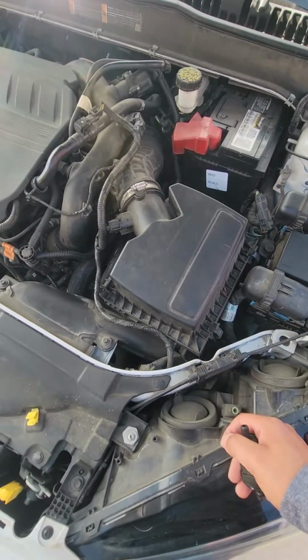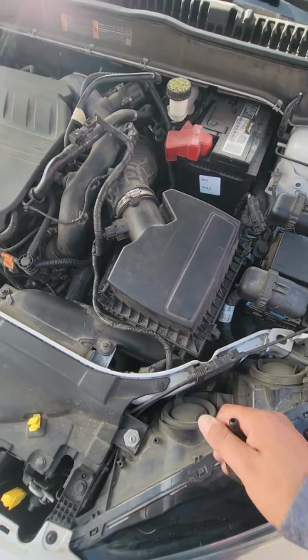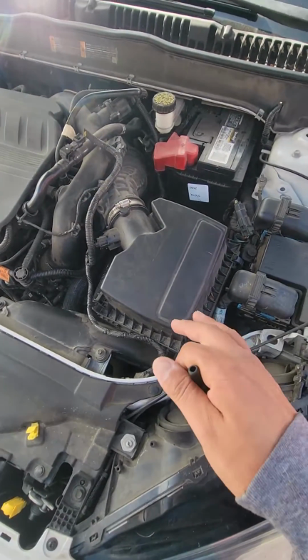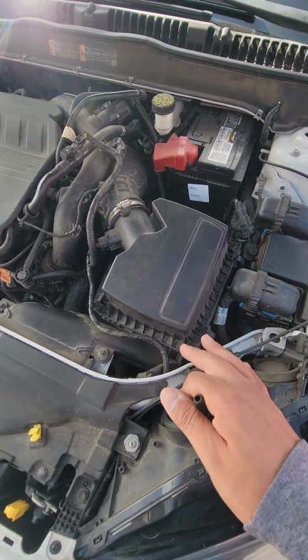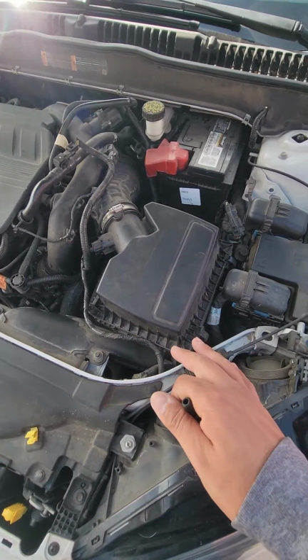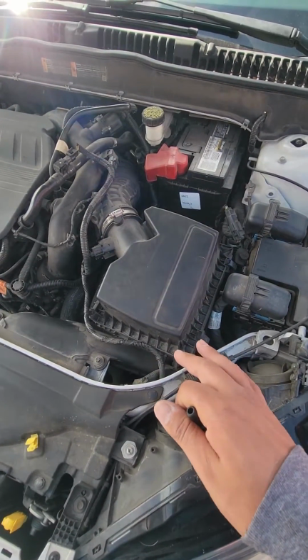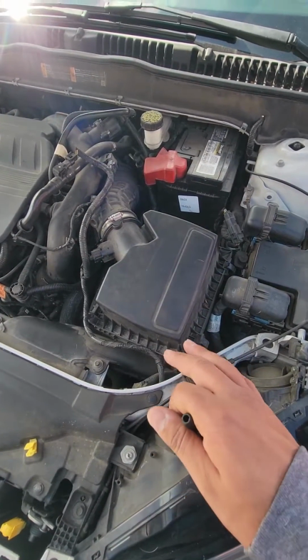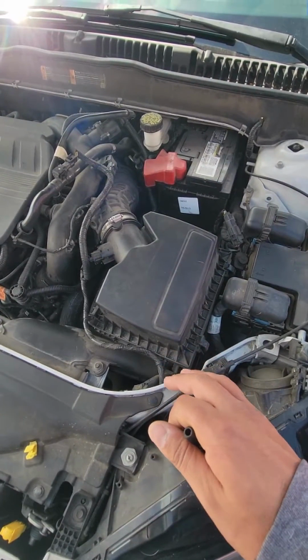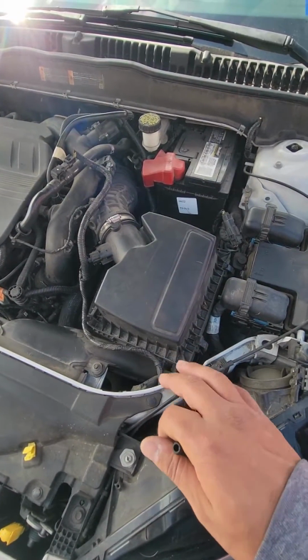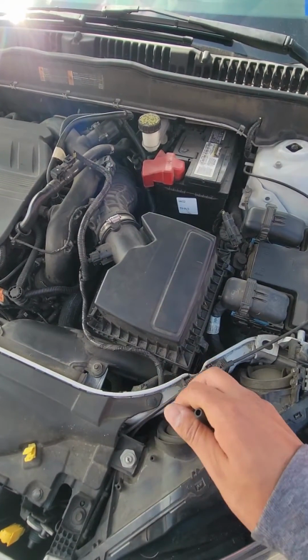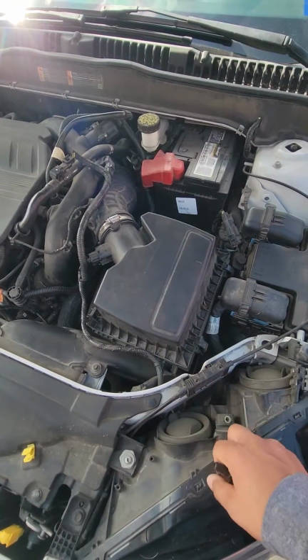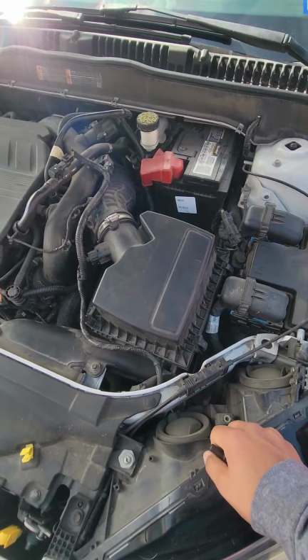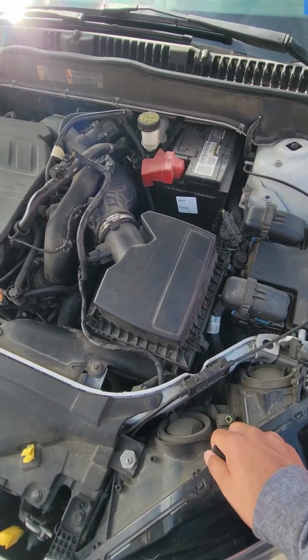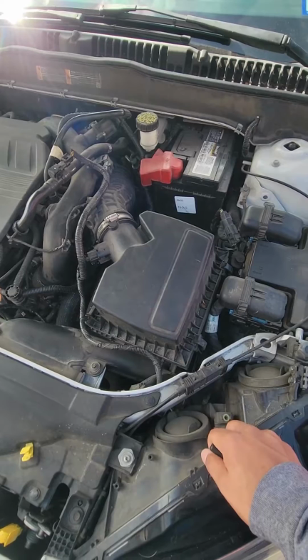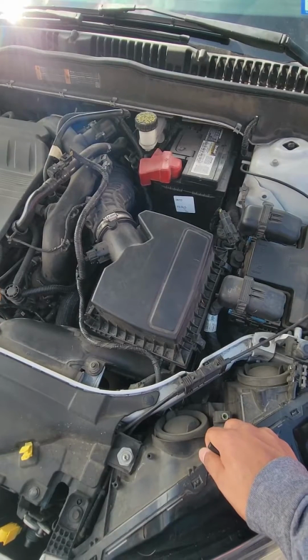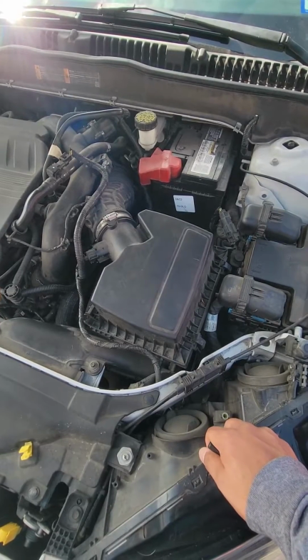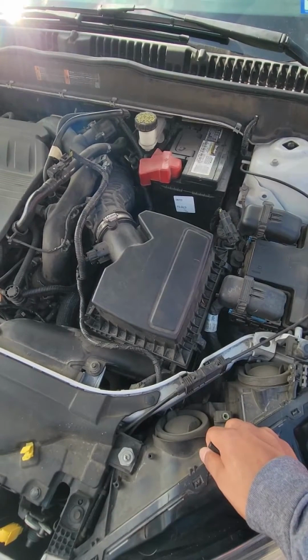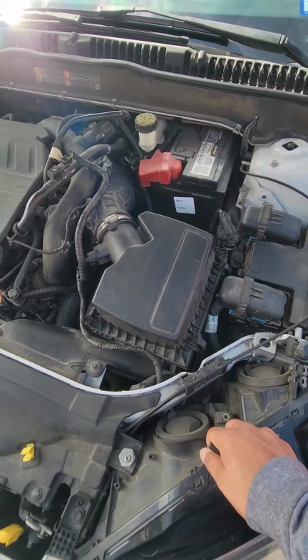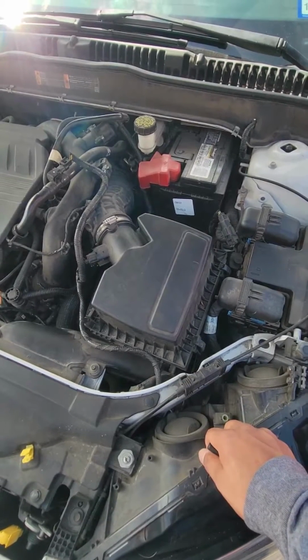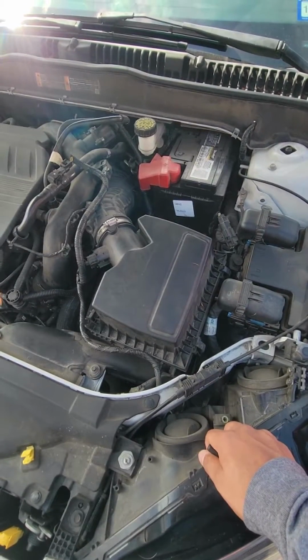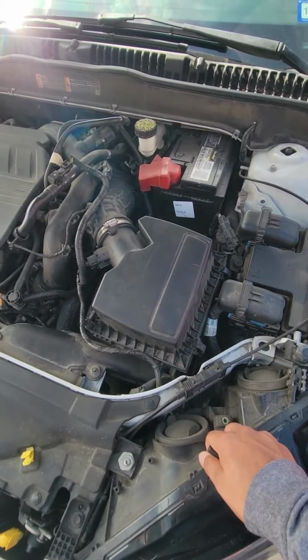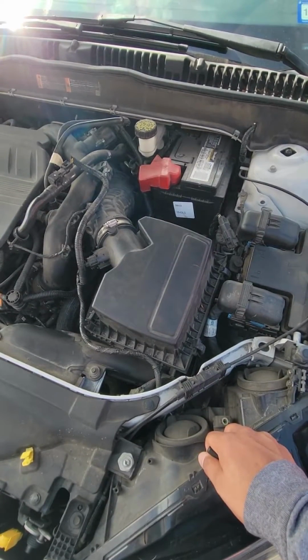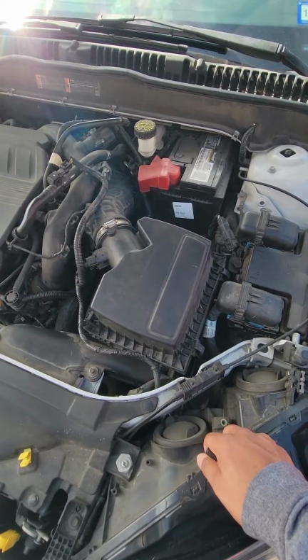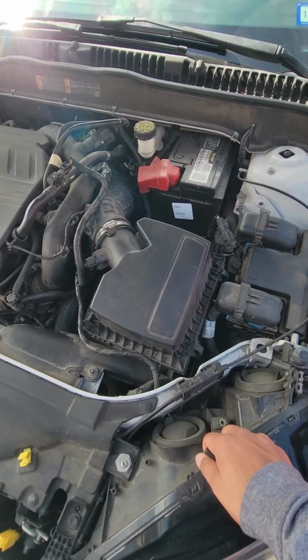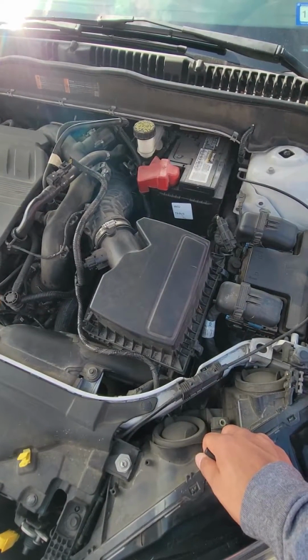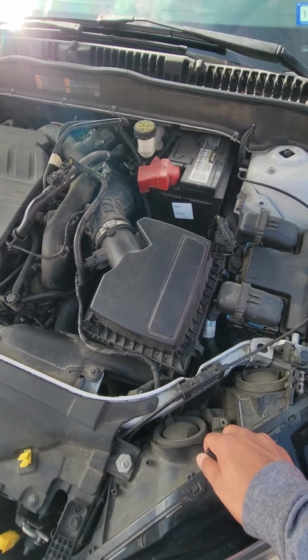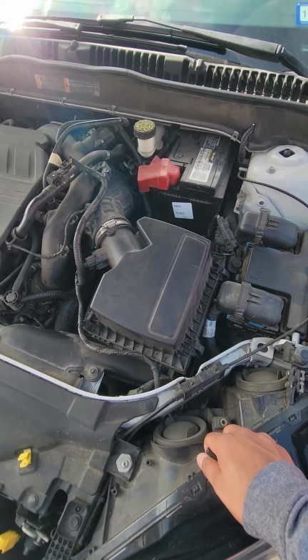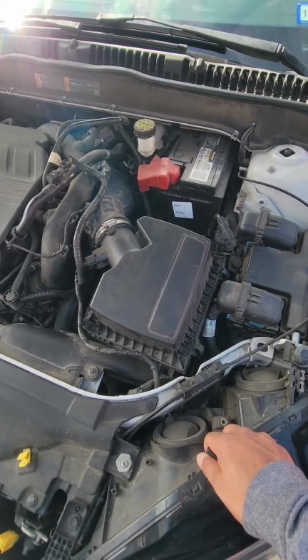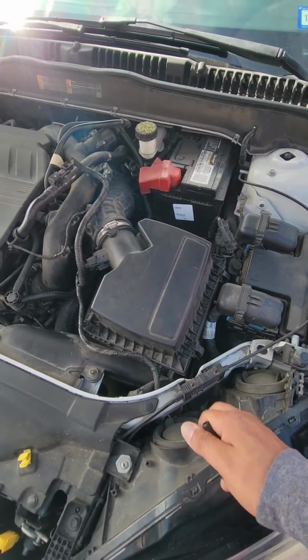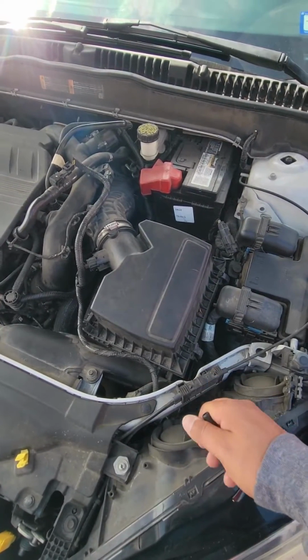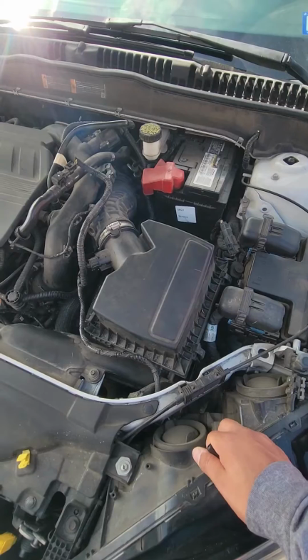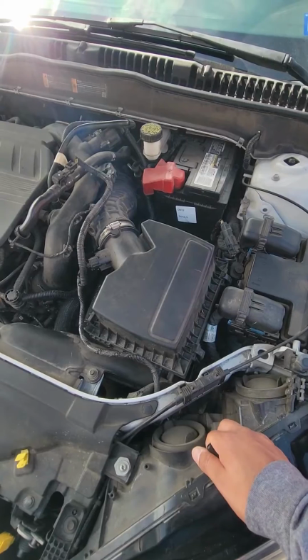We have a 2017 Ford Fusion with 75,000 miles. The diagnostics code P0456 came up, having to do with emissions.